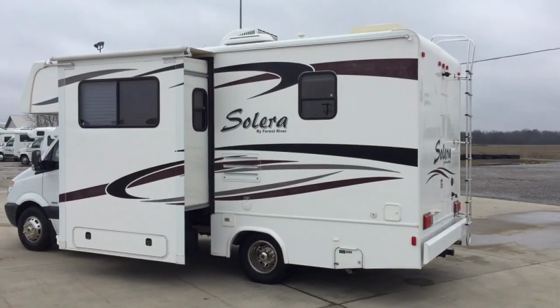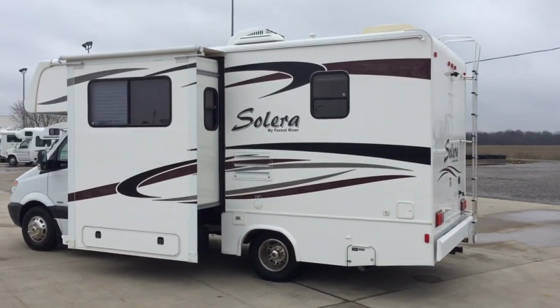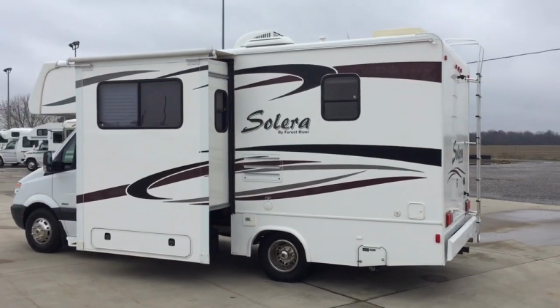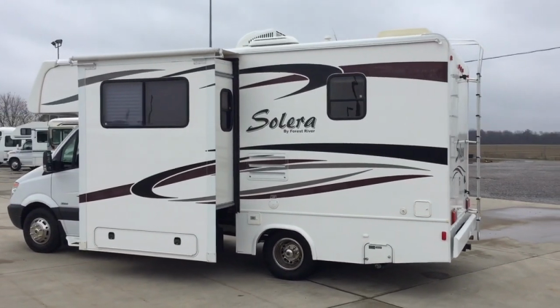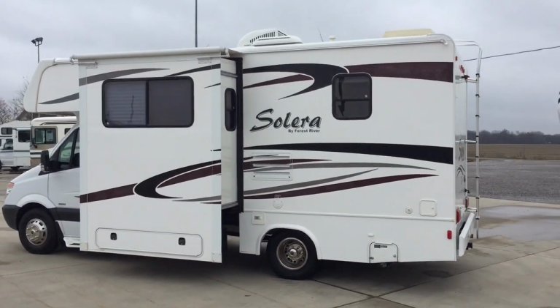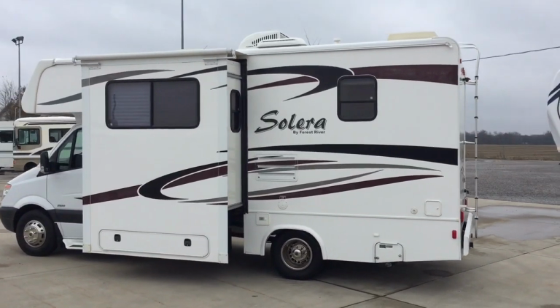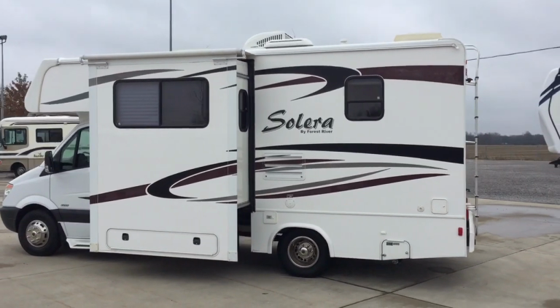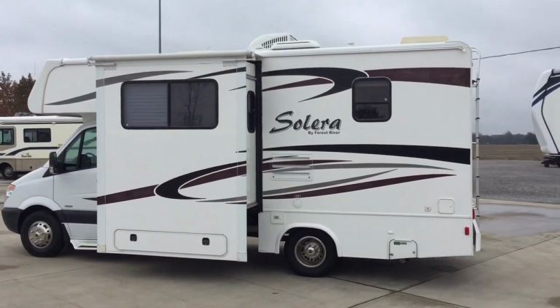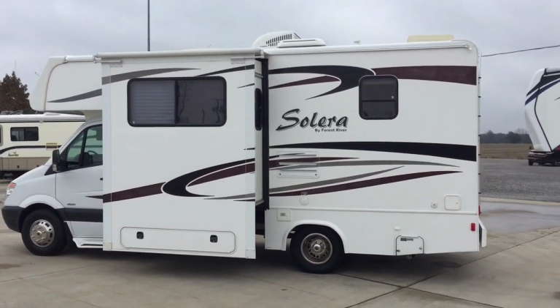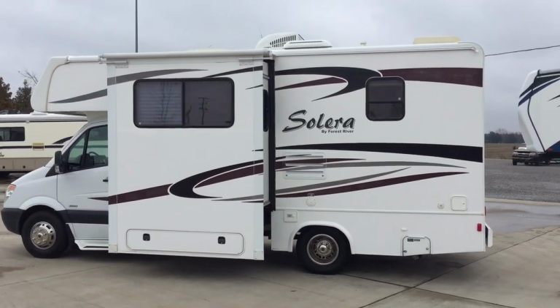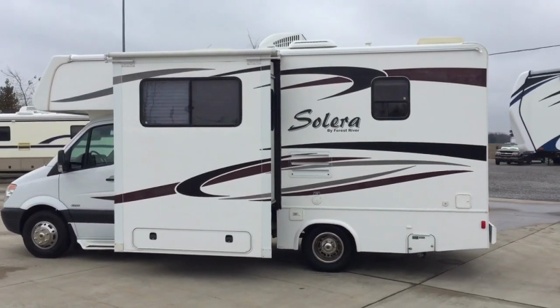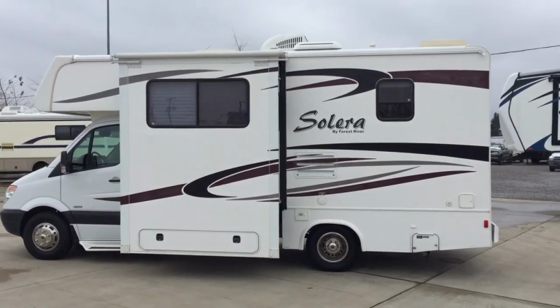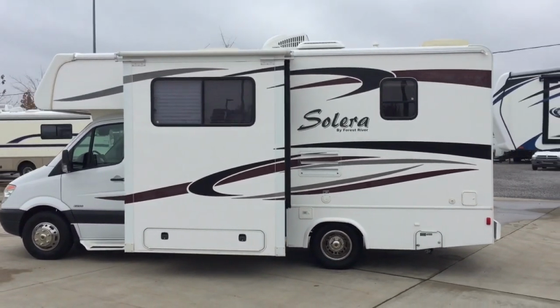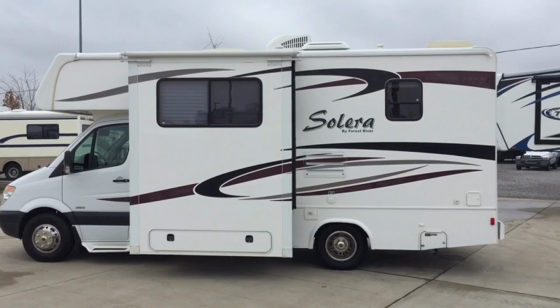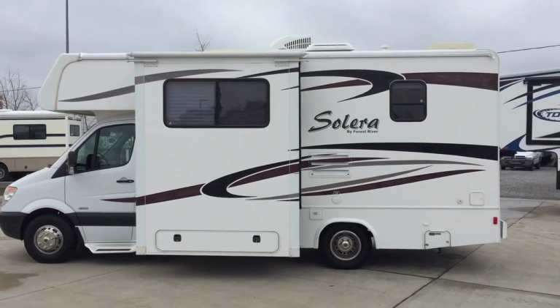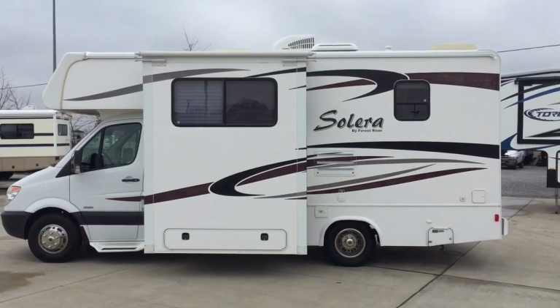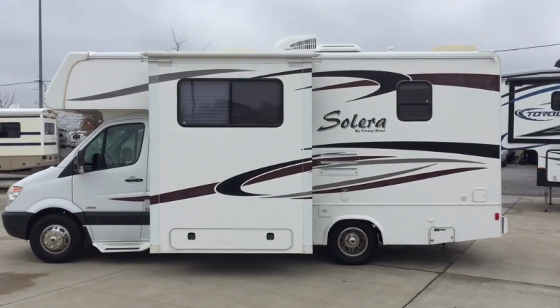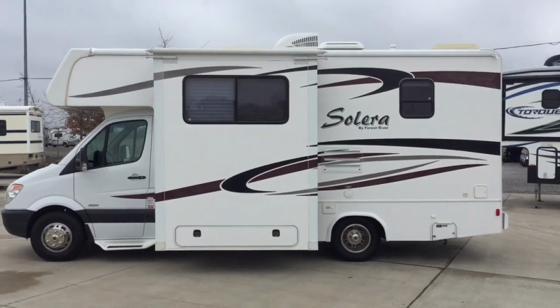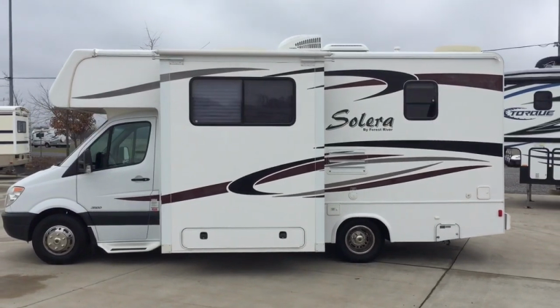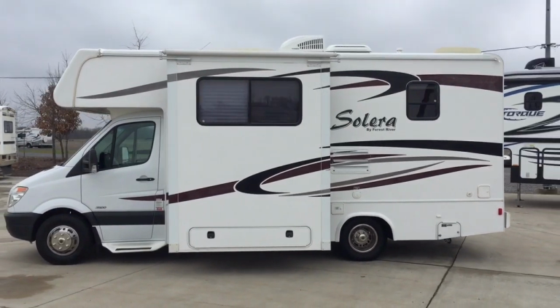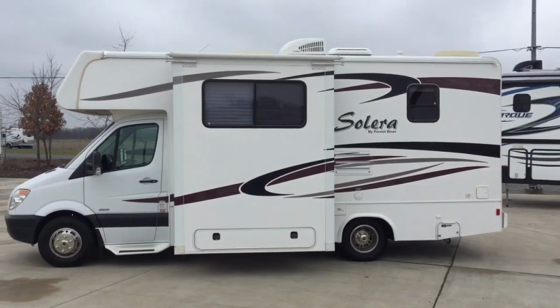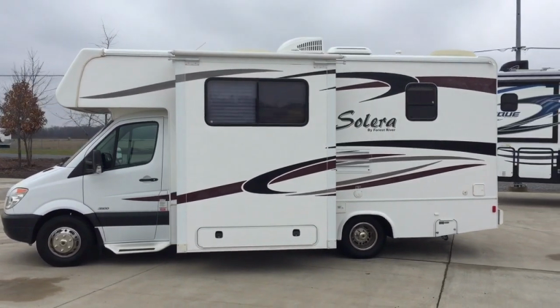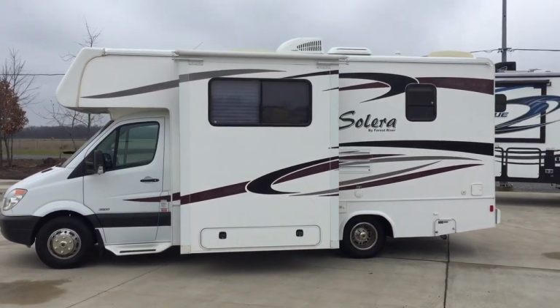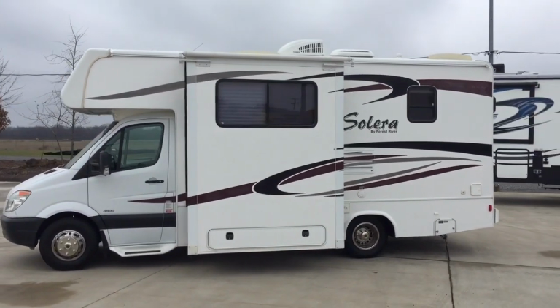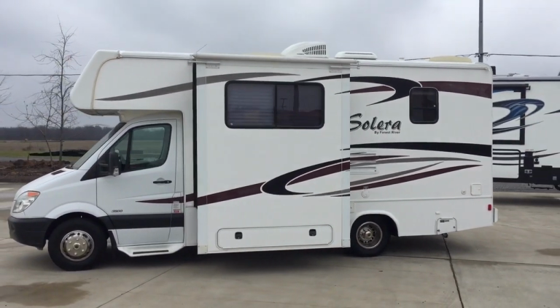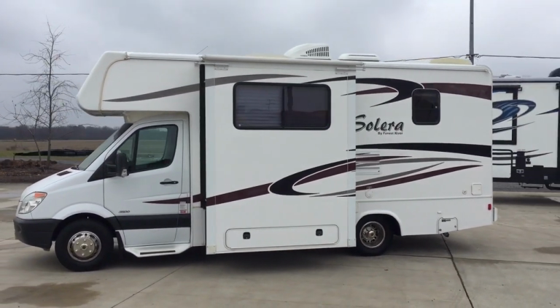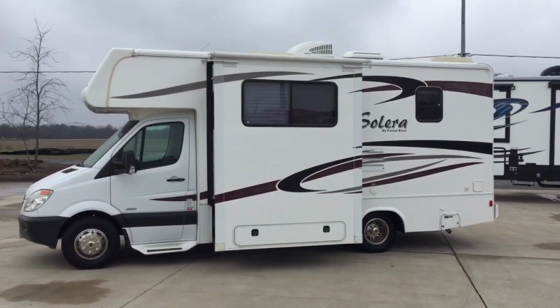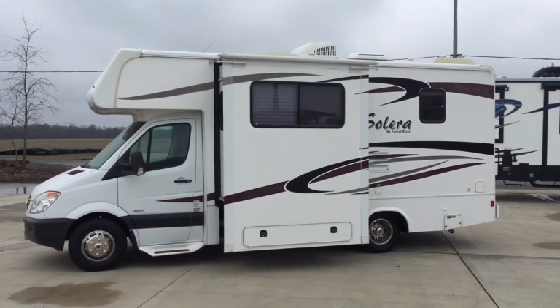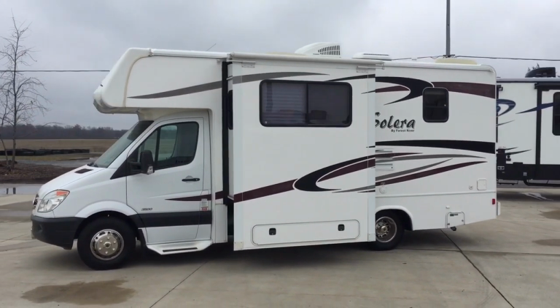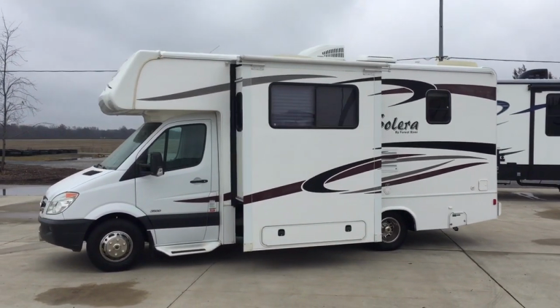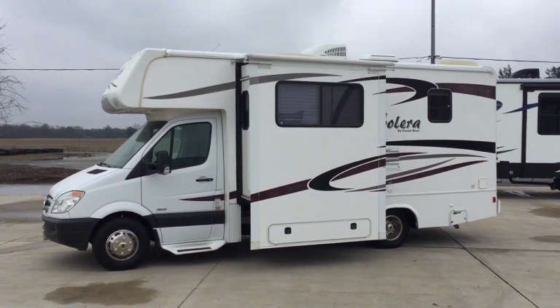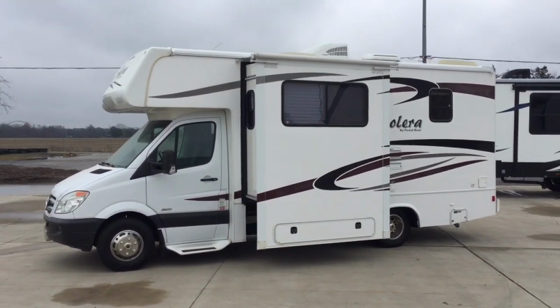For sale today we have a Forest River Solera — this is the 24M, M as in Mary, 24M floor plan.